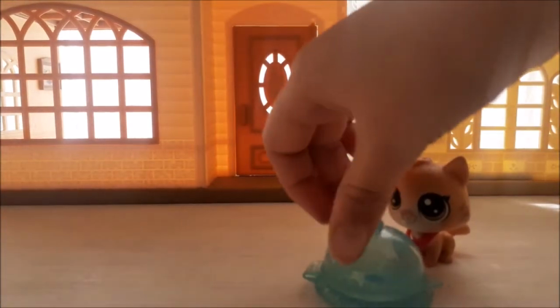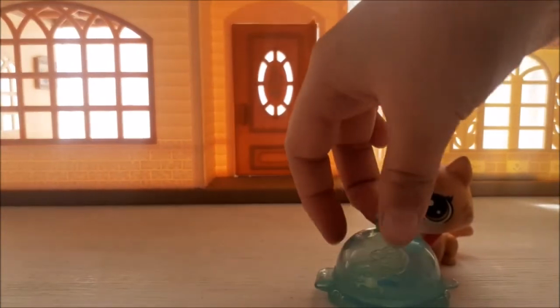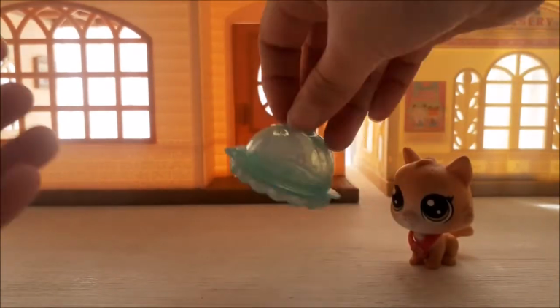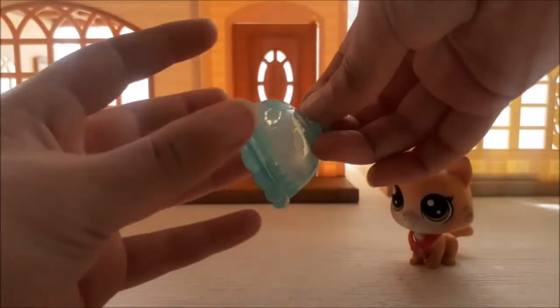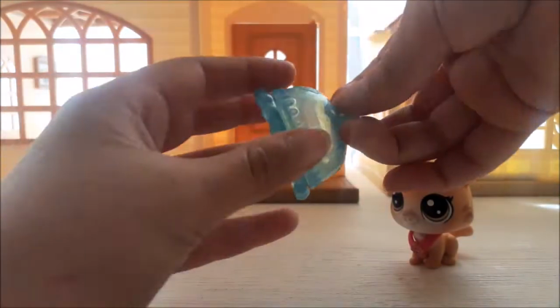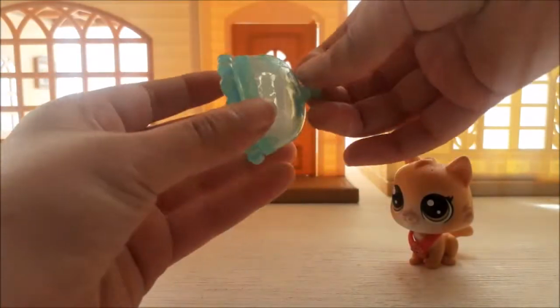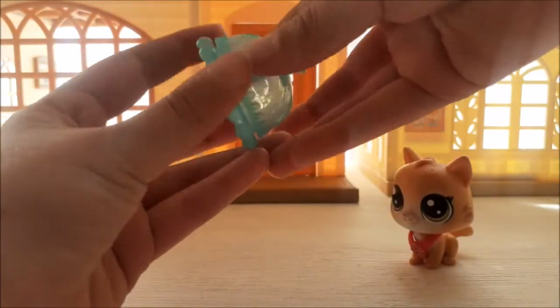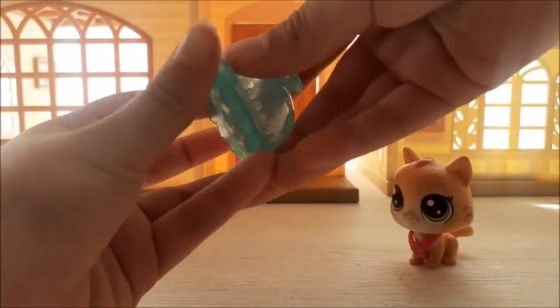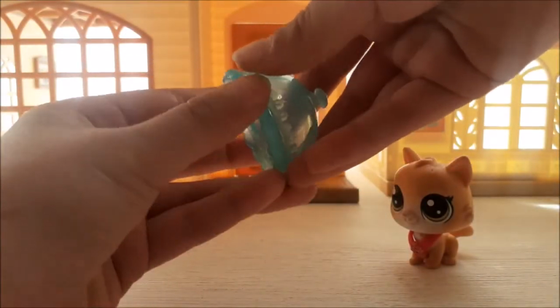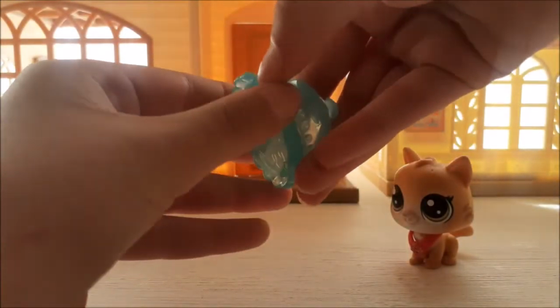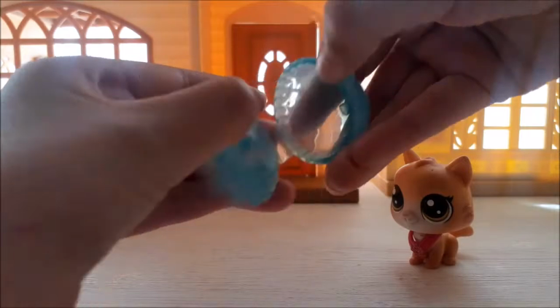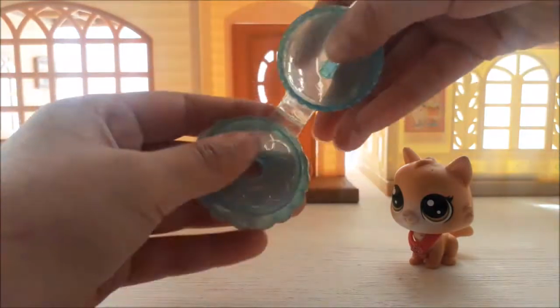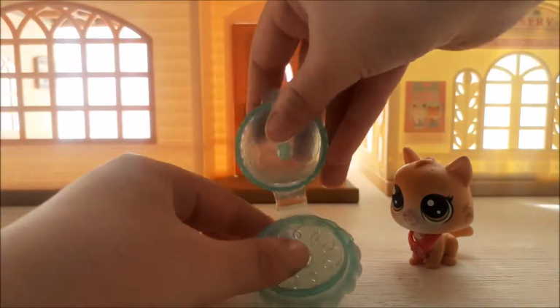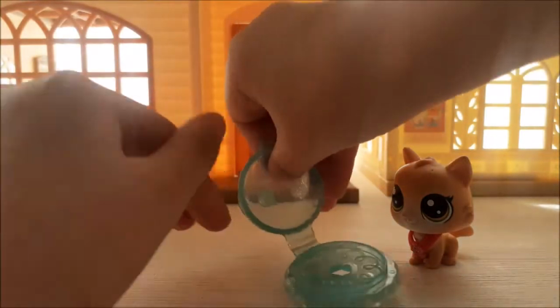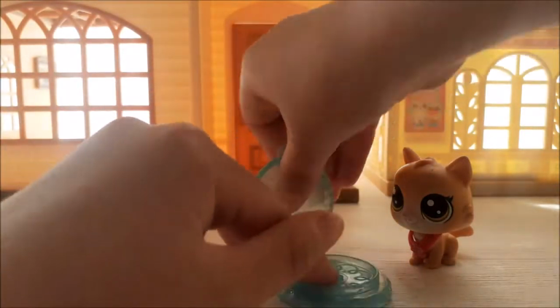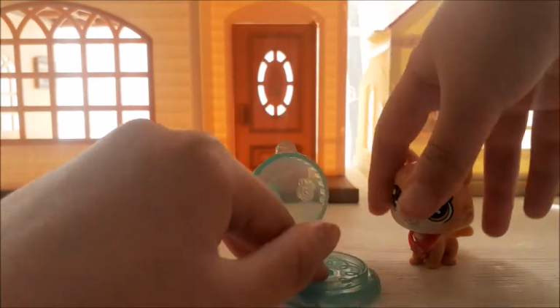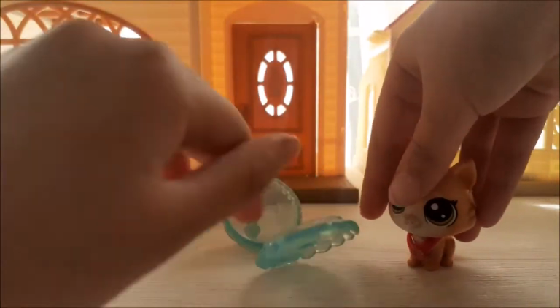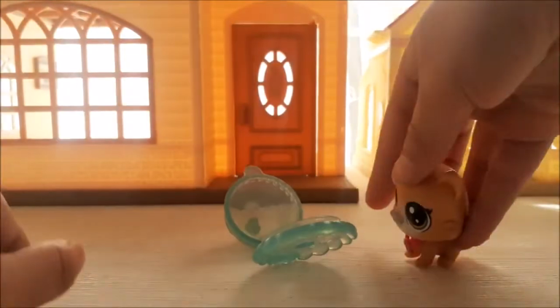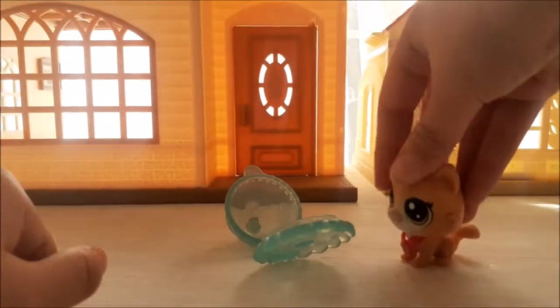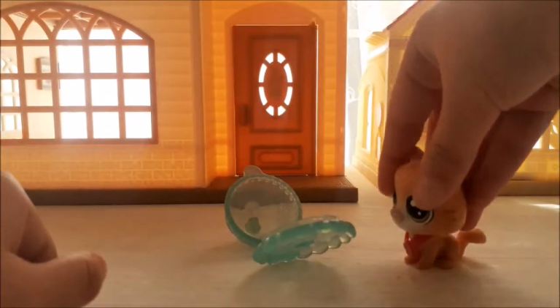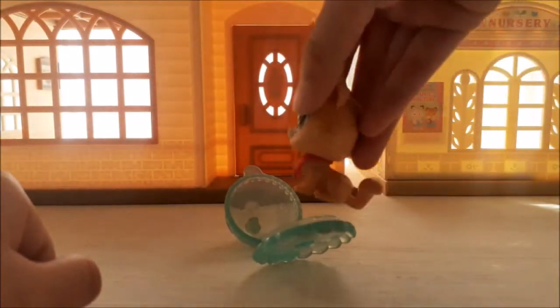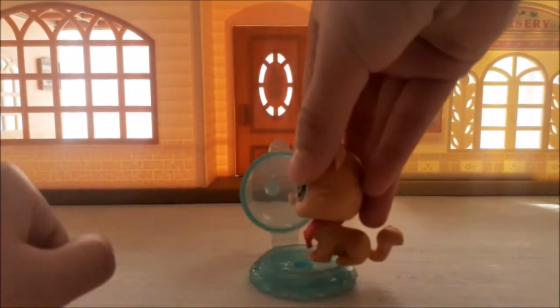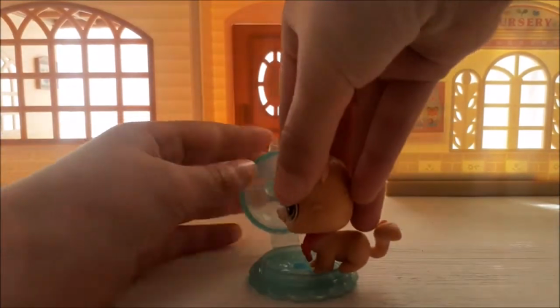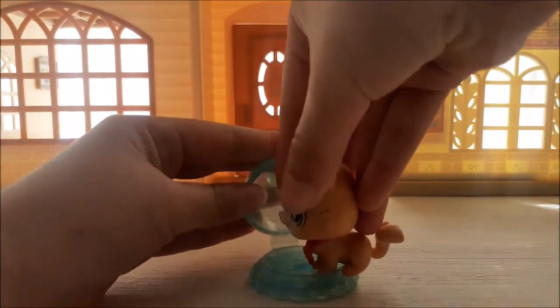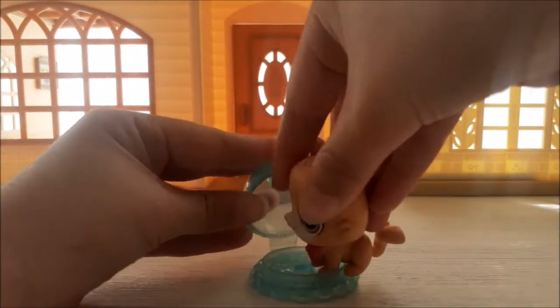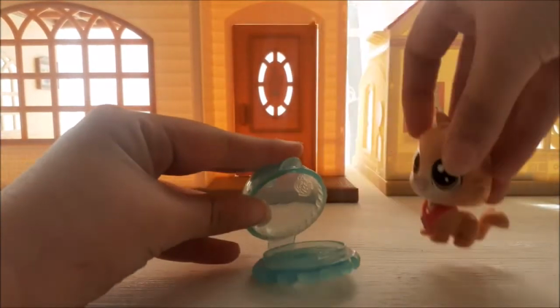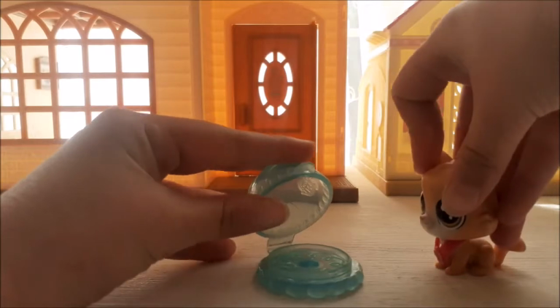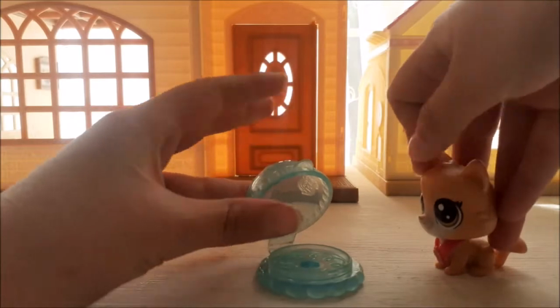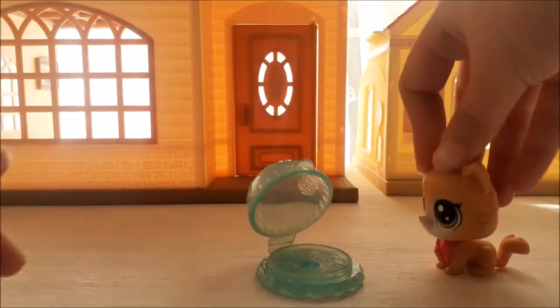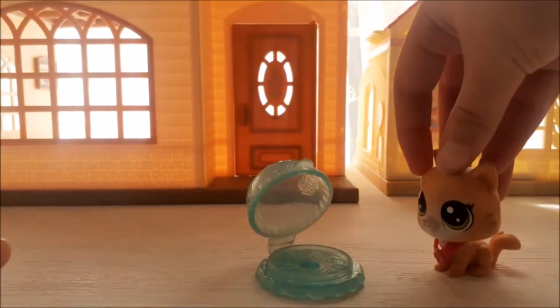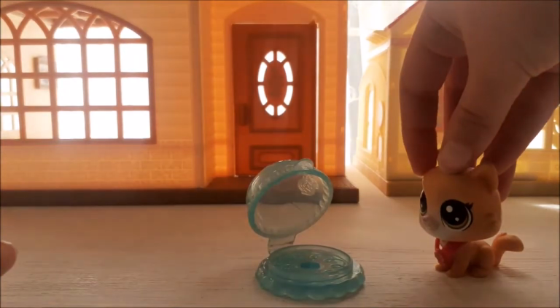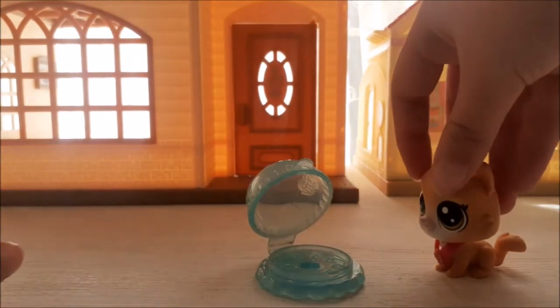So this is actually from a Twilight Bakery. It can open. I have some cupcakes that we can put in here too. I mostly use it for birthdays and stuff like that.